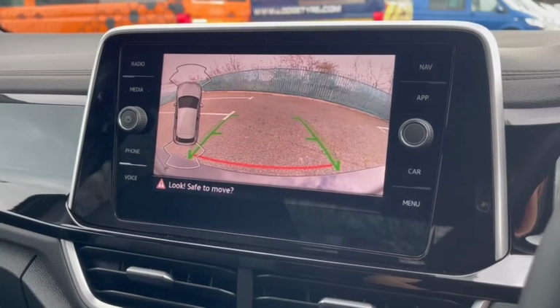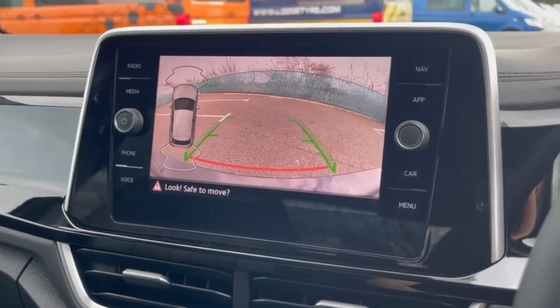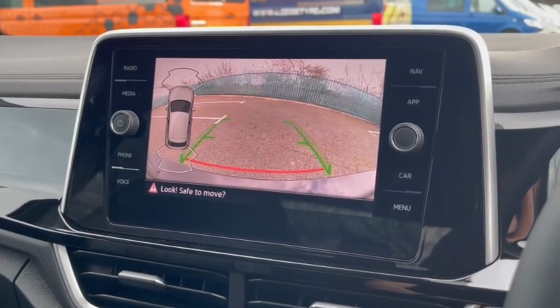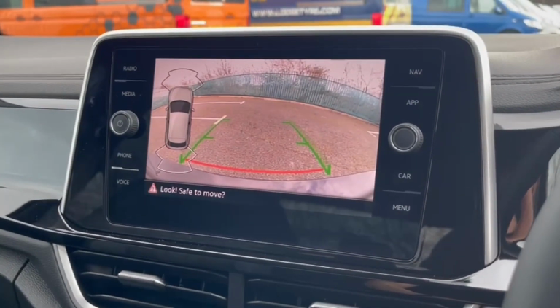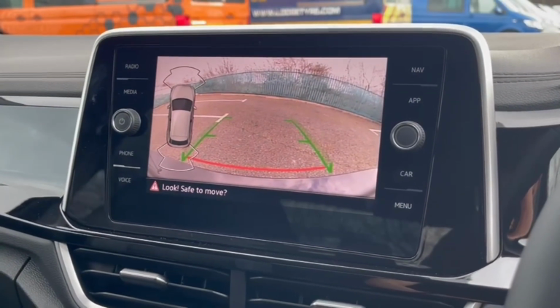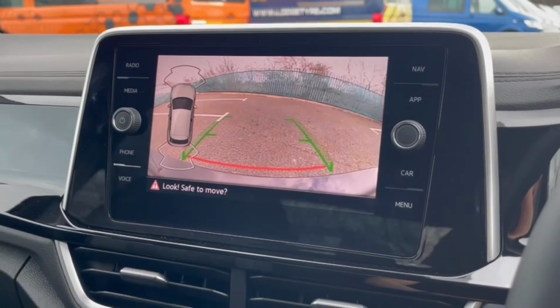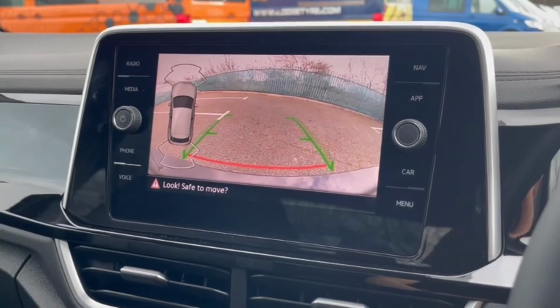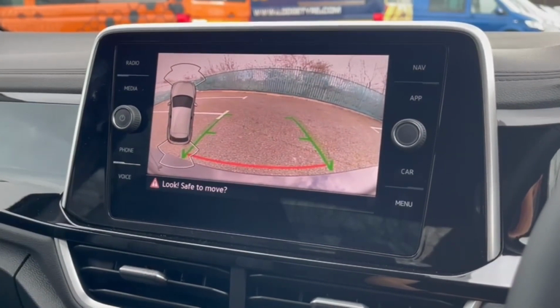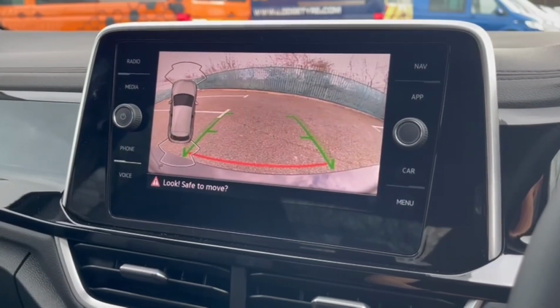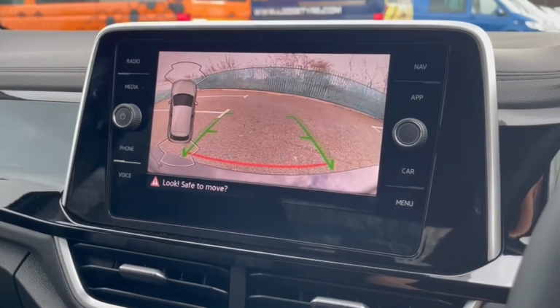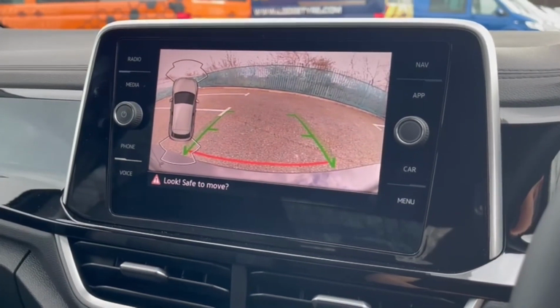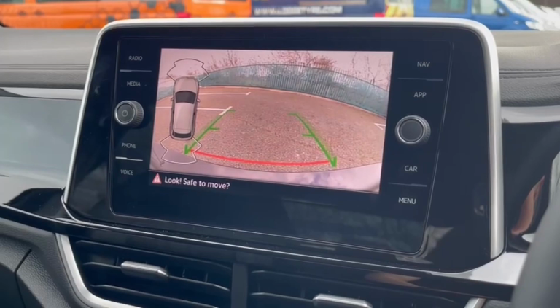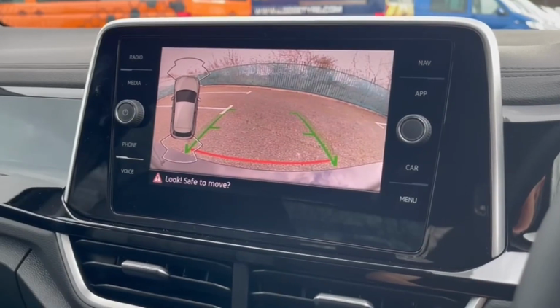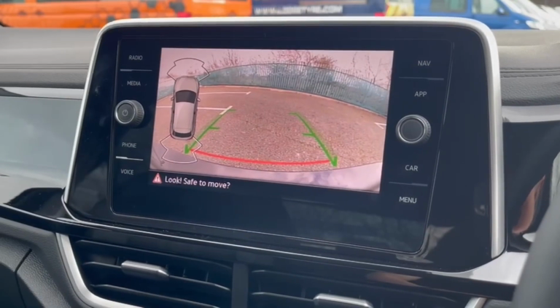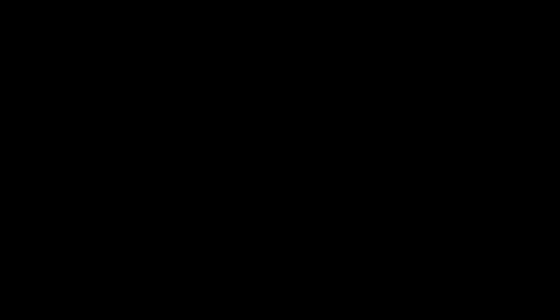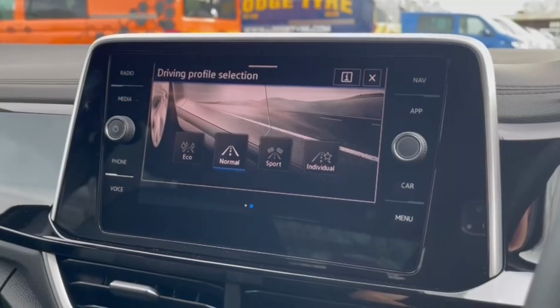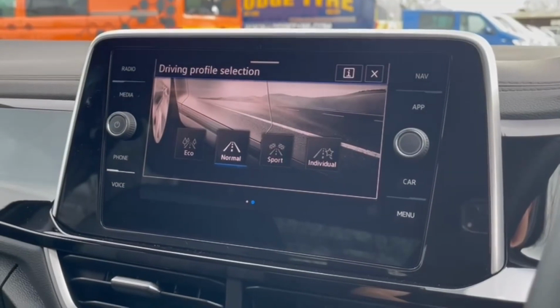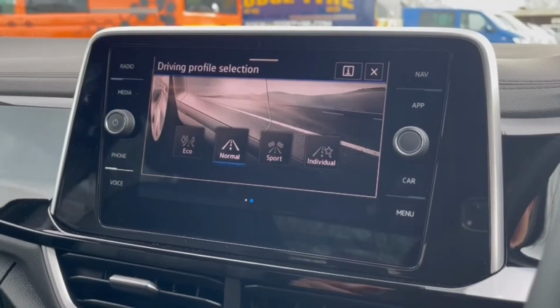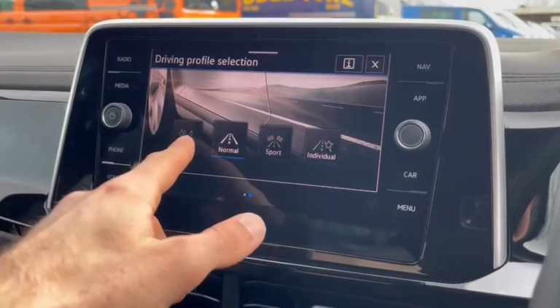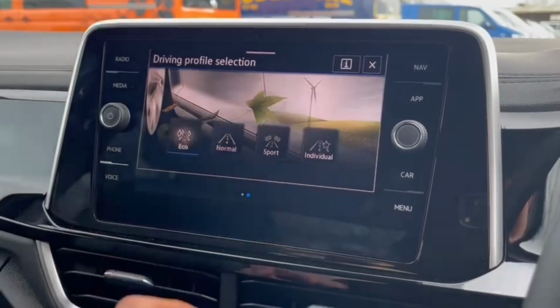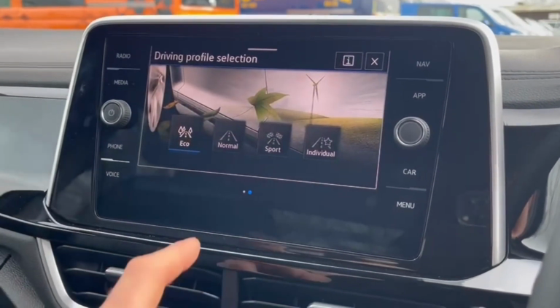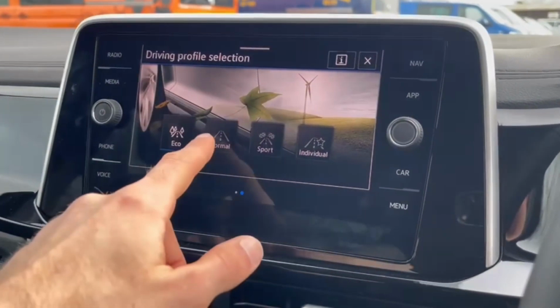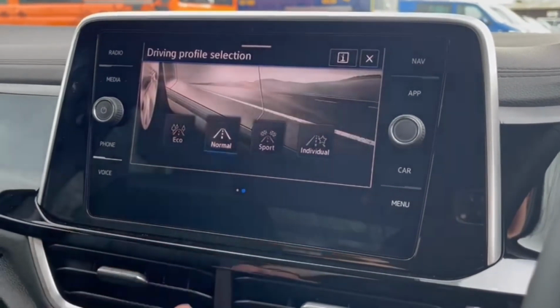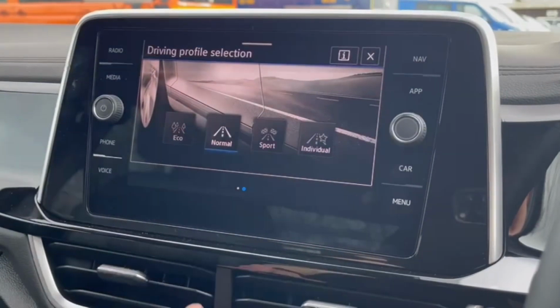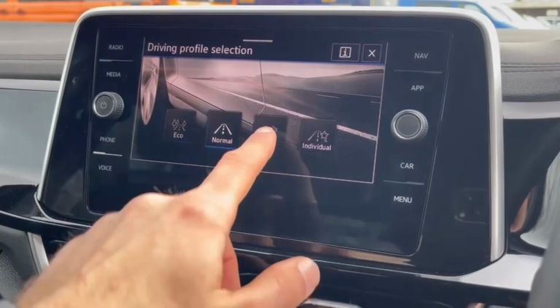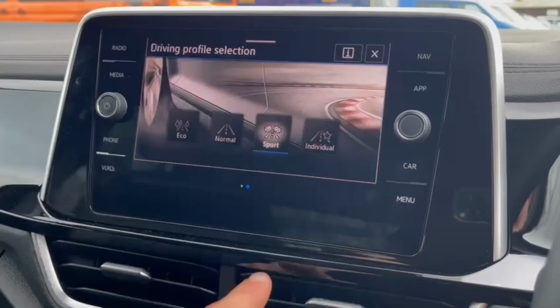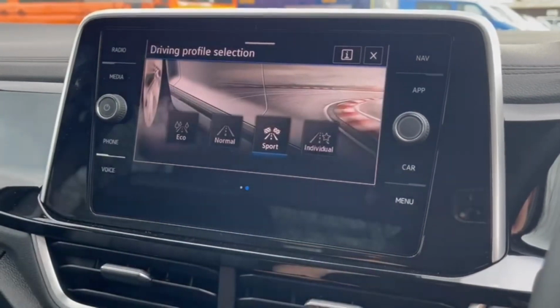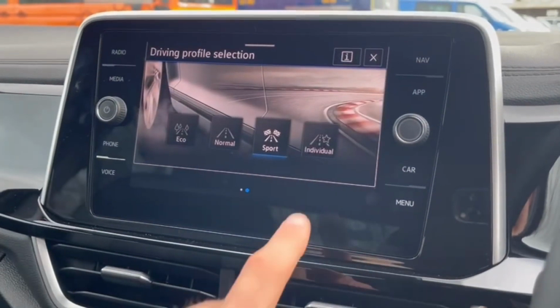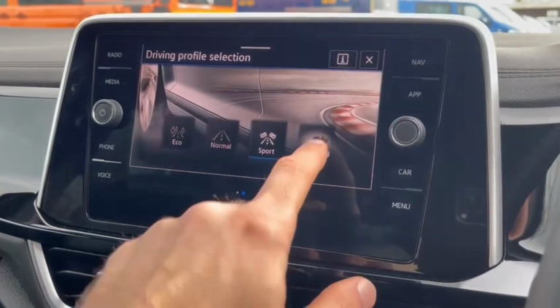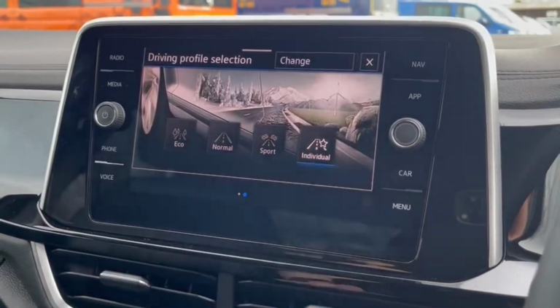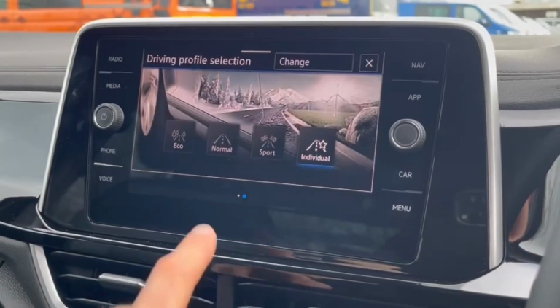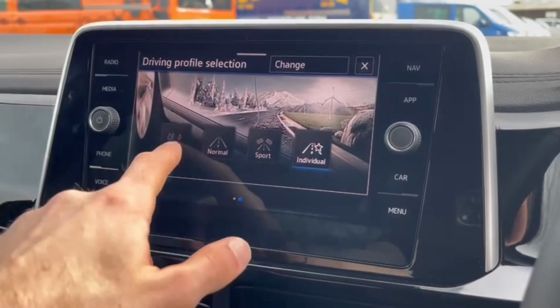It comes with front and rear parking sensors as well as a rear camera, so you've got plenty of assistance for manoeuvring a little bit easier. Driving modes also offer Eco, Normal, Sport and Individual to adjust the engine and steering to the desired effect.